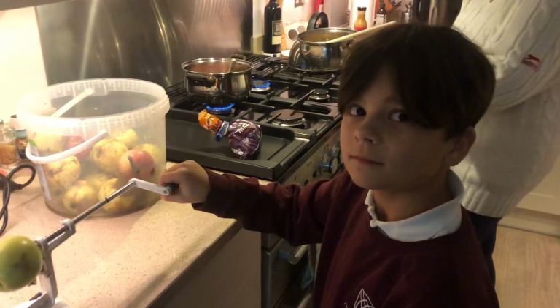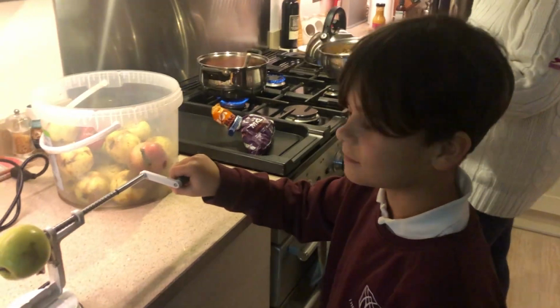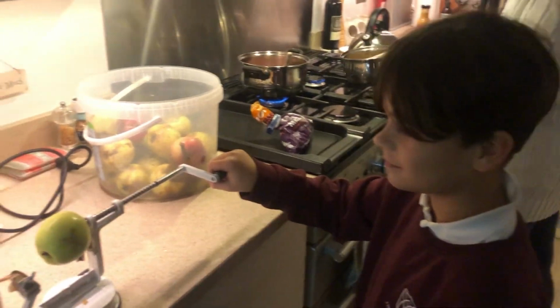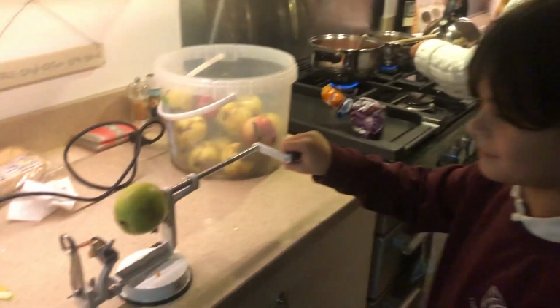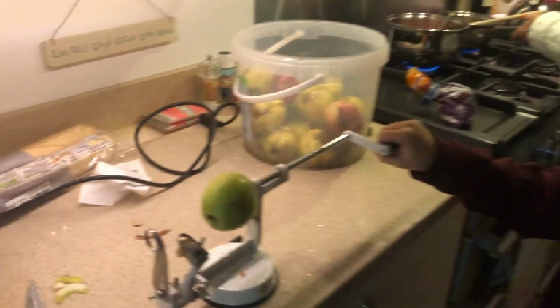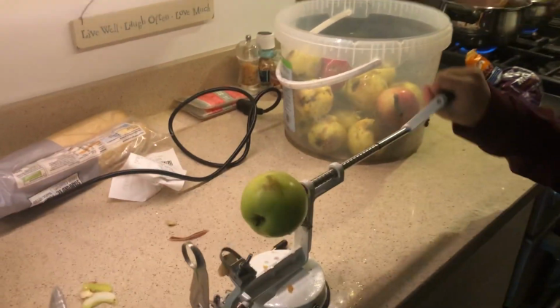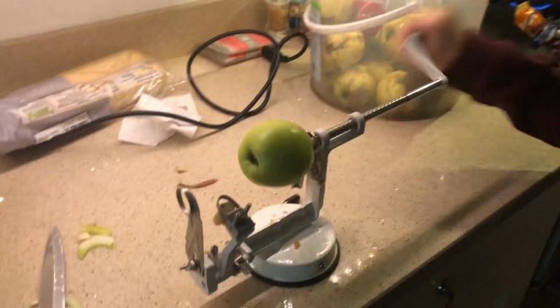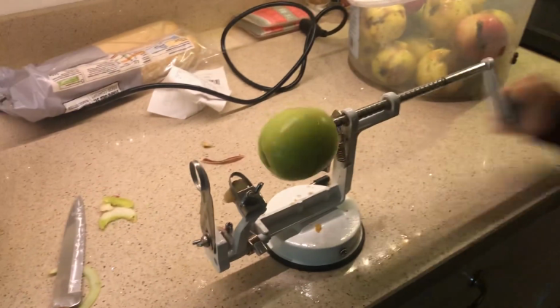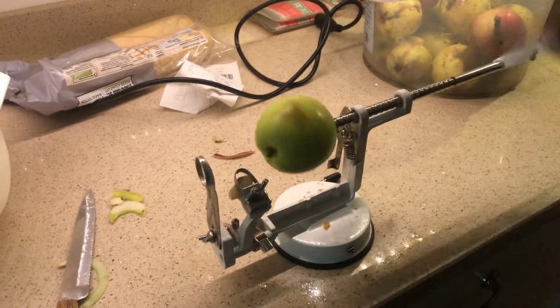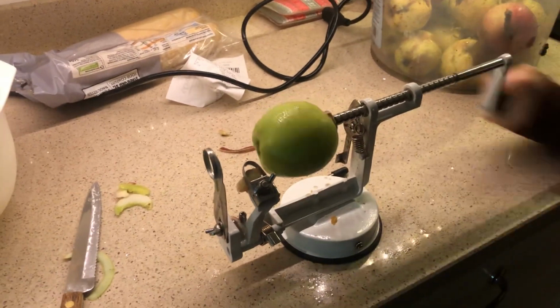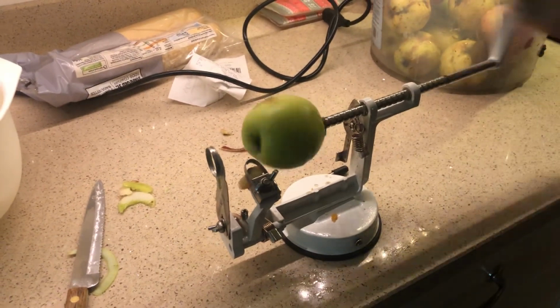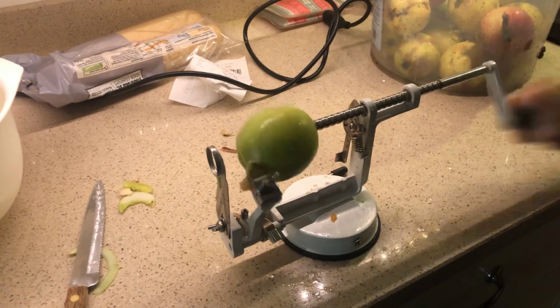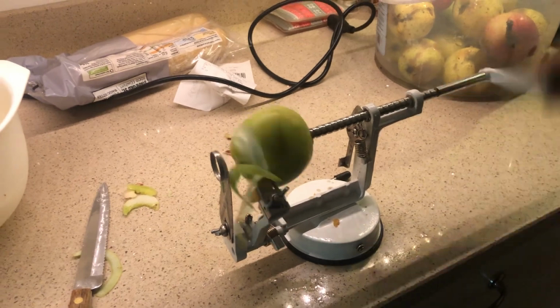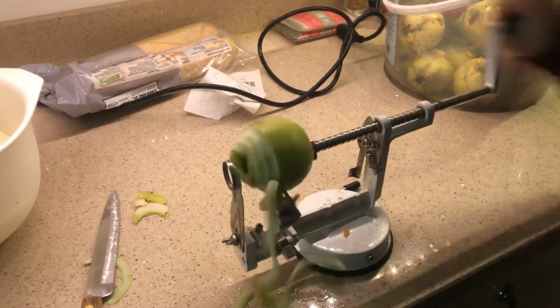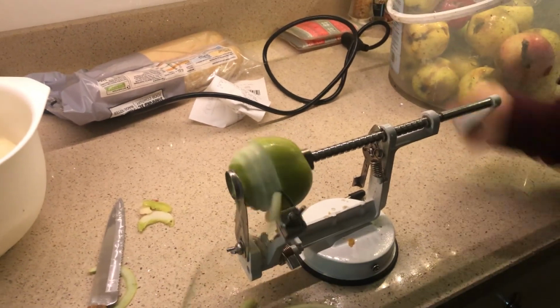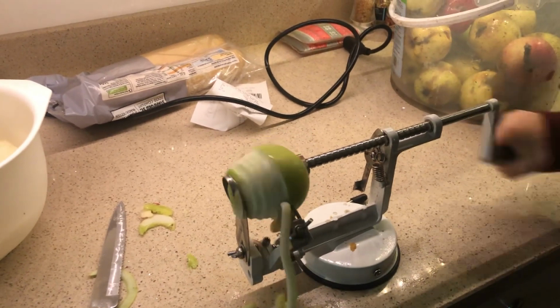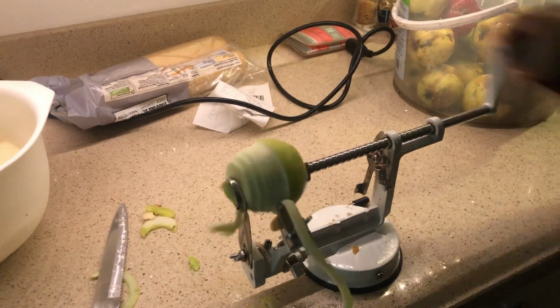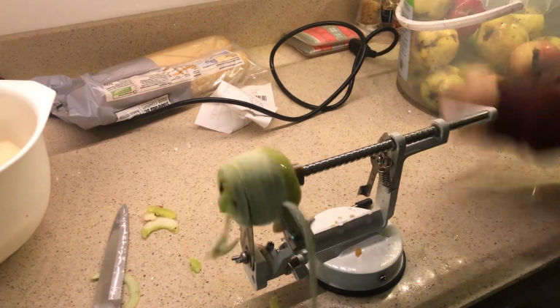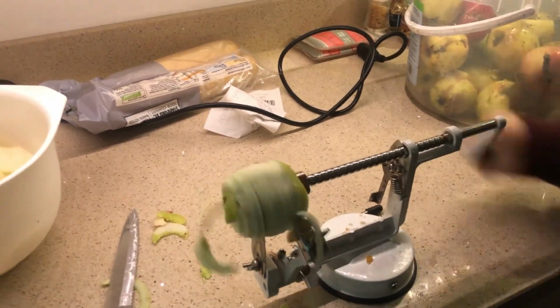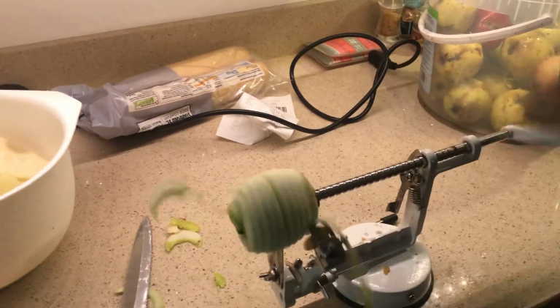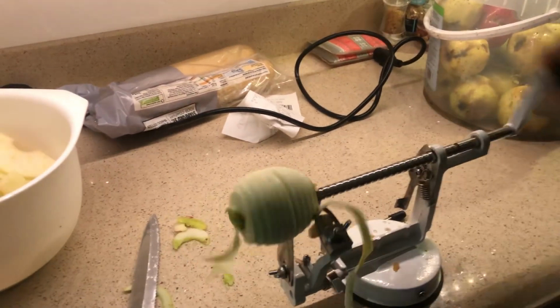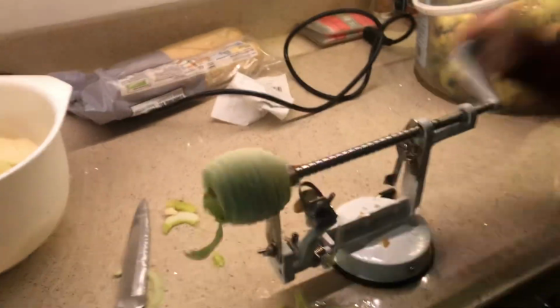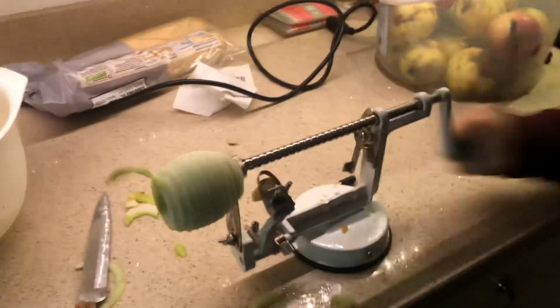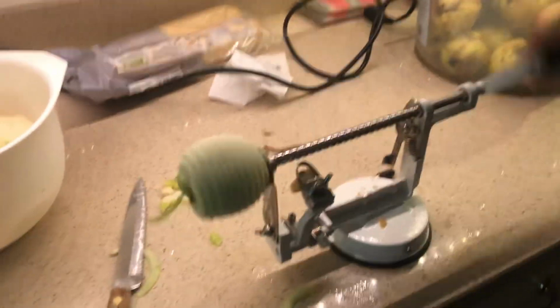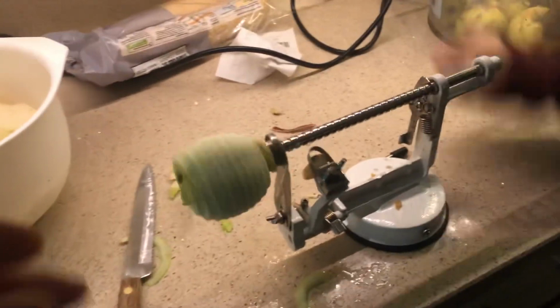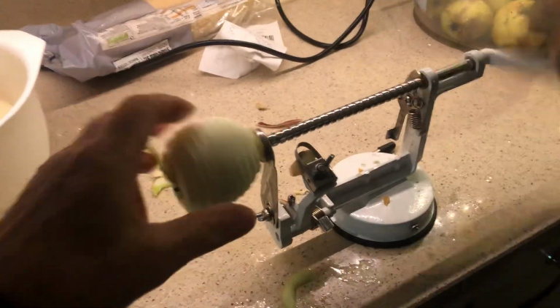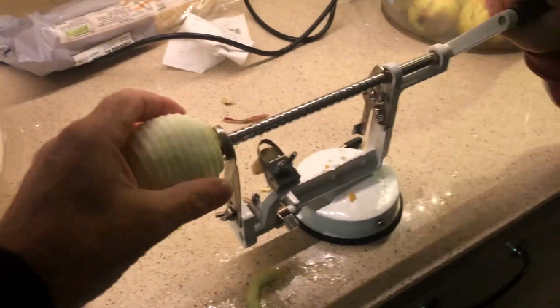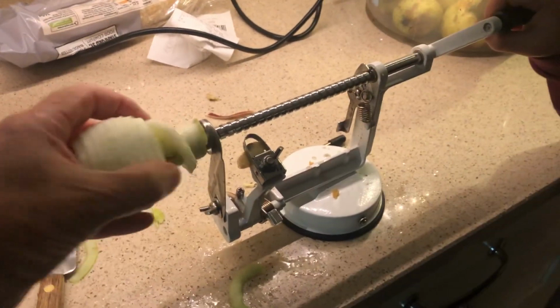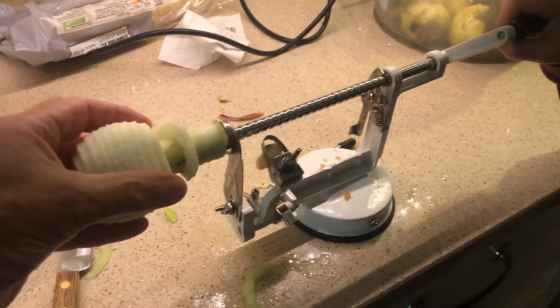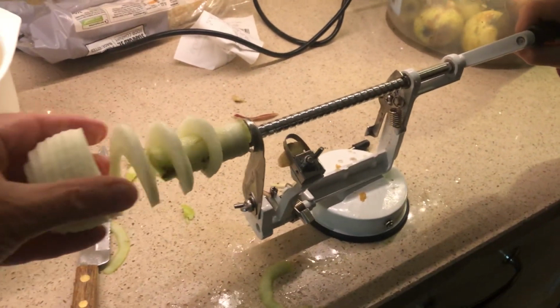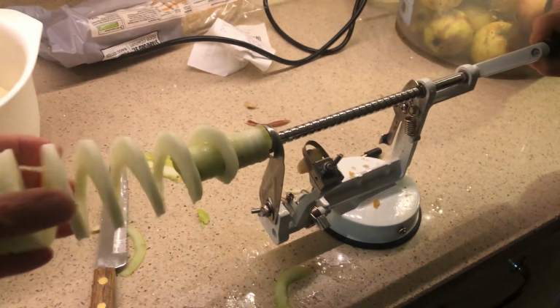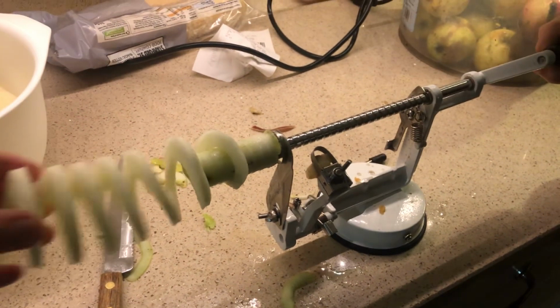Theo will now control the apple skinning machine. We take the skin off, go all the way through, and decor it, and at the end we have a beautiful spiral apple.